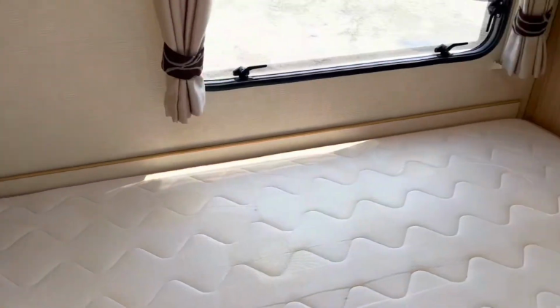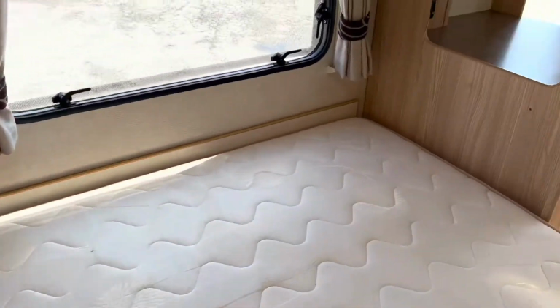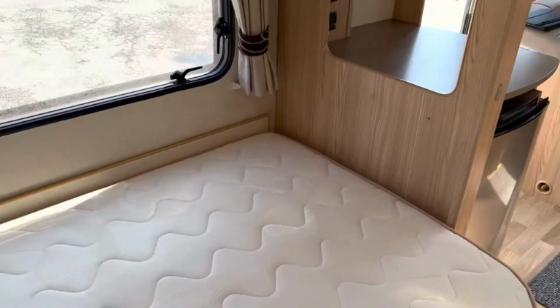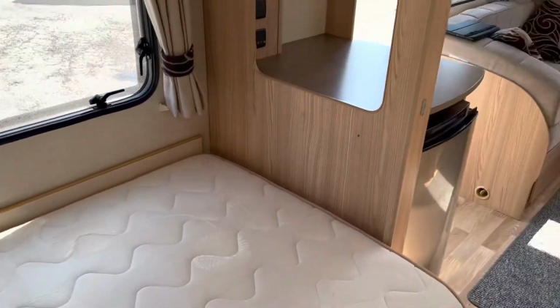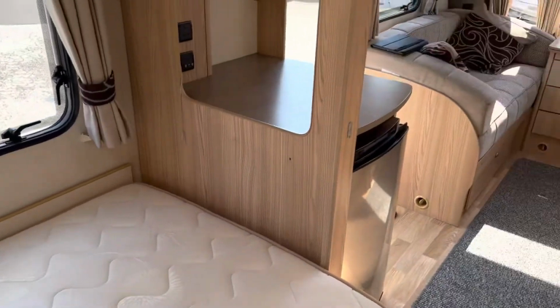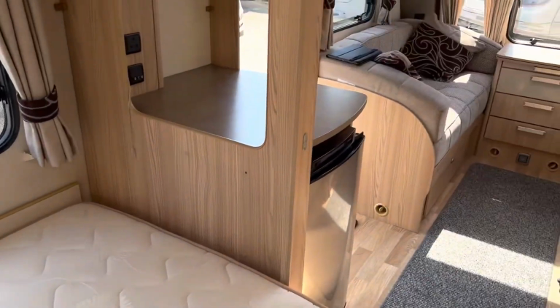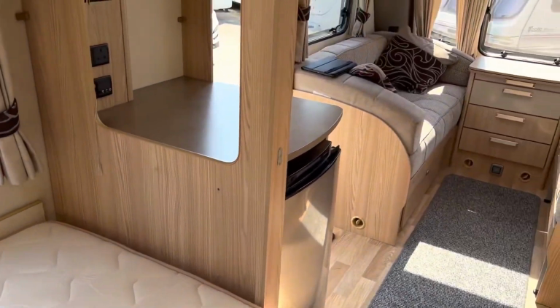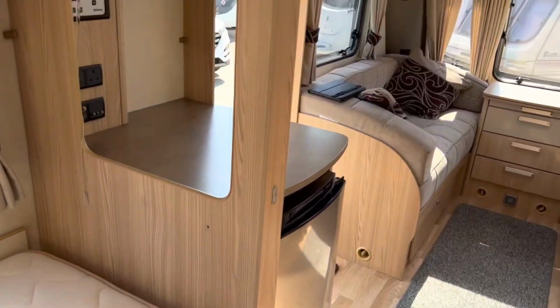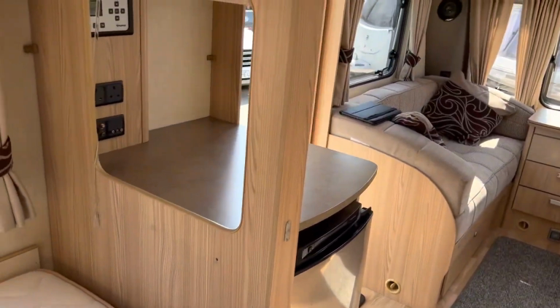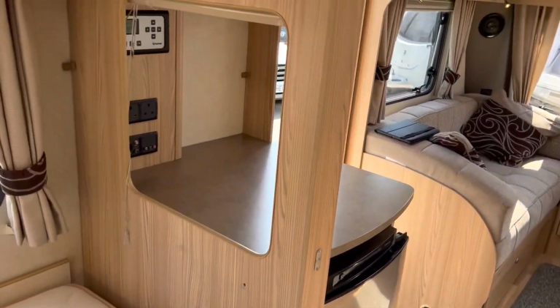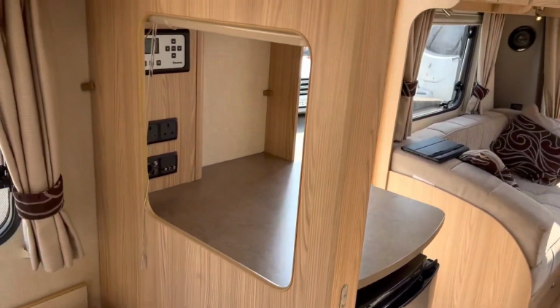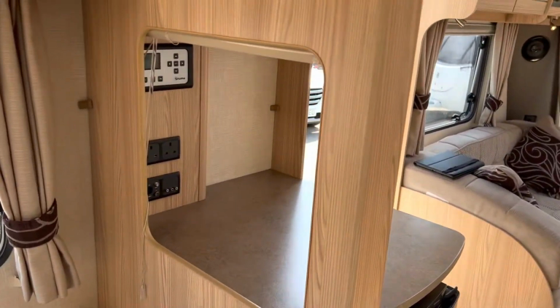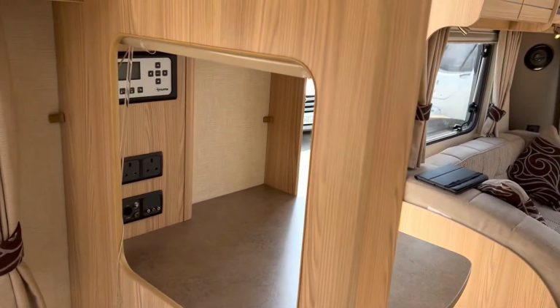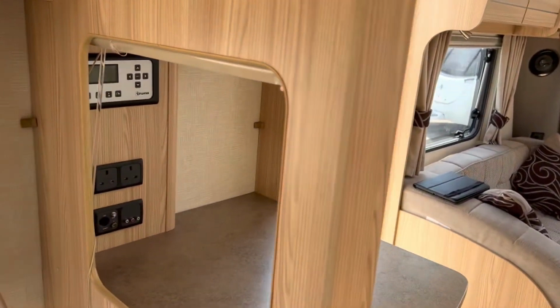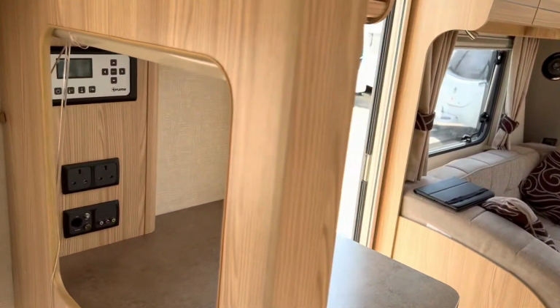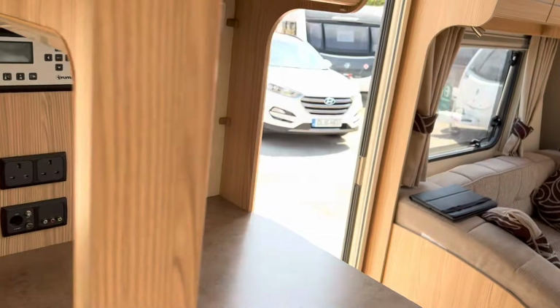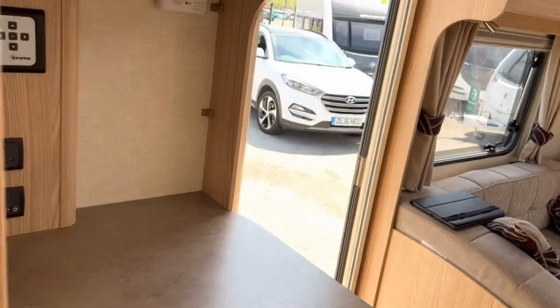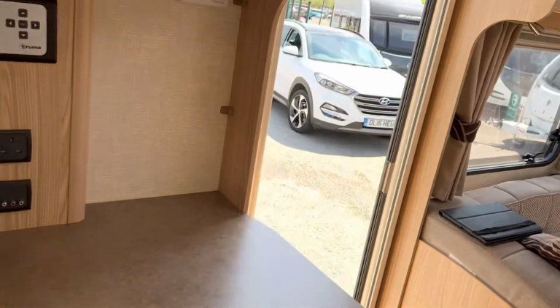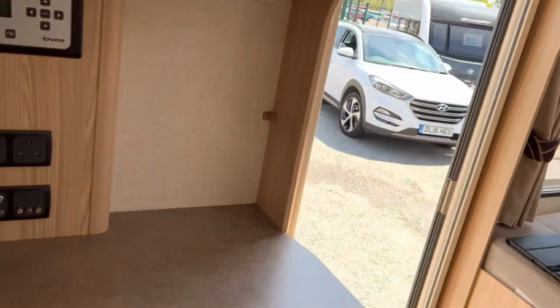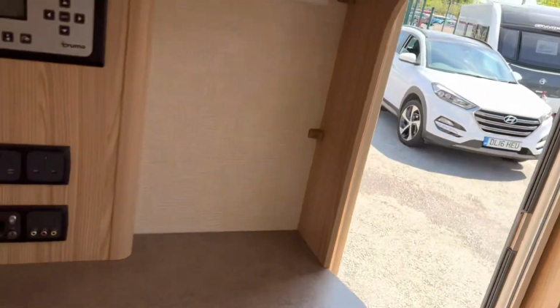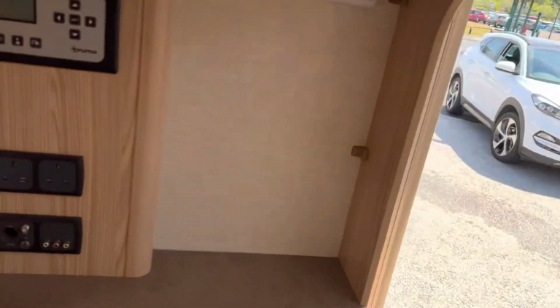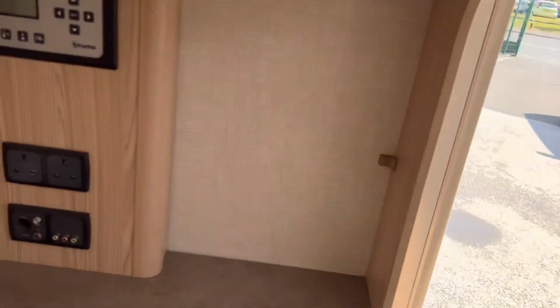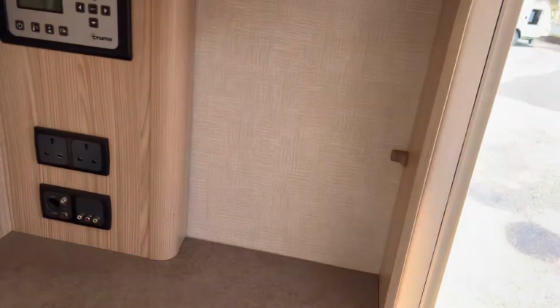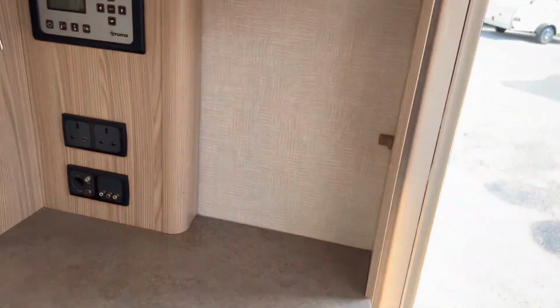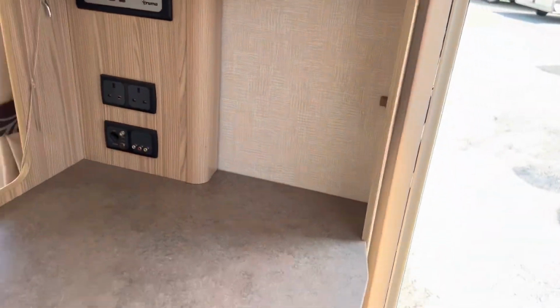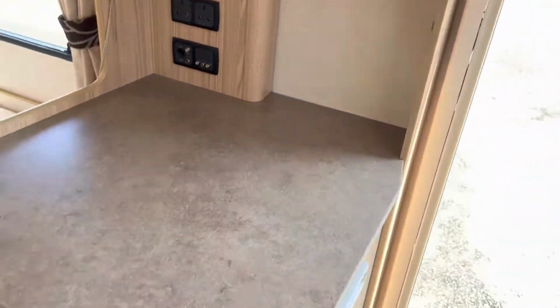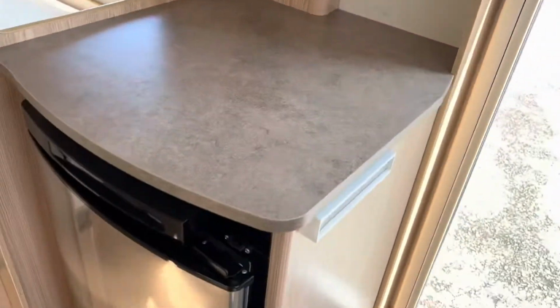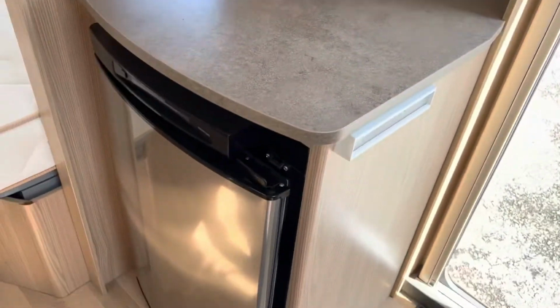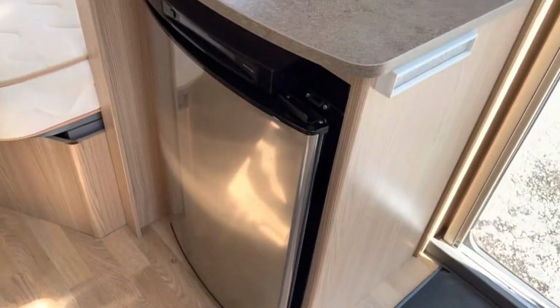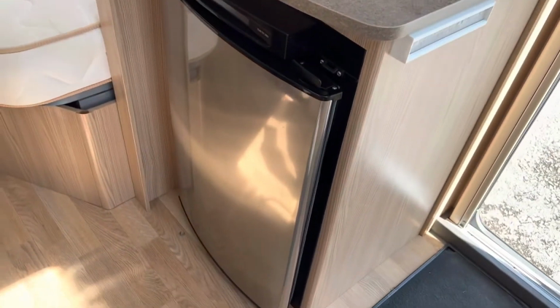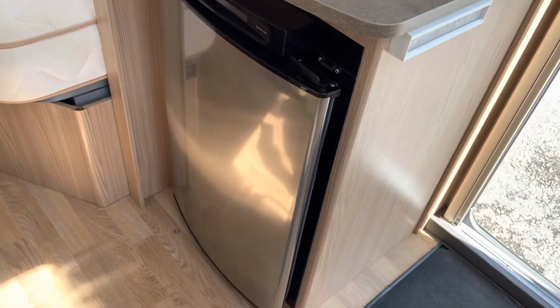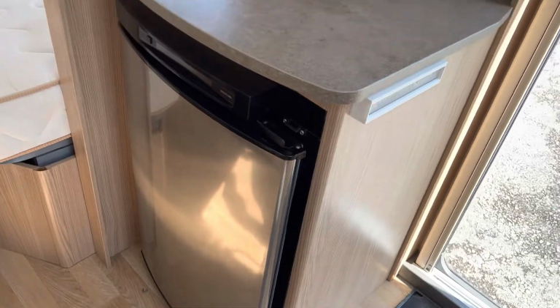Moving back down, we've got the TV station on this dresser area, and the nice smart Thetford fridge.